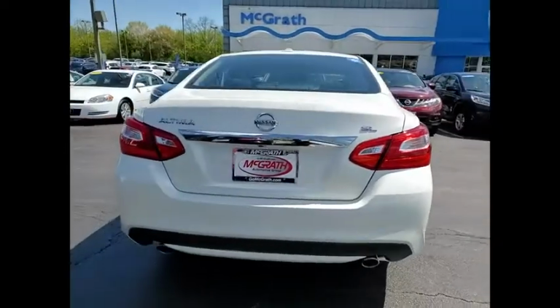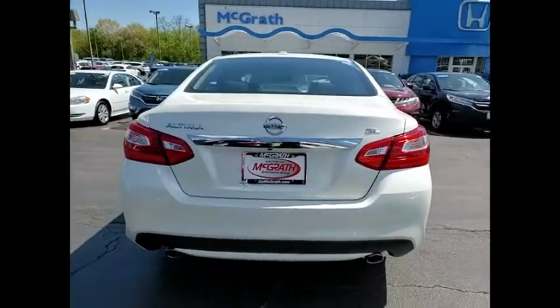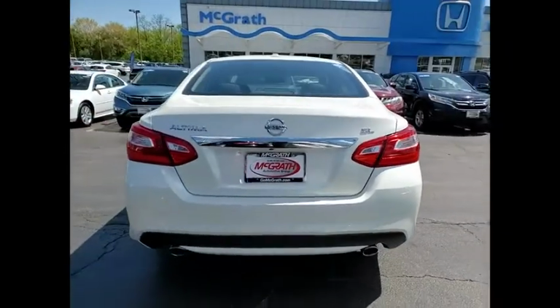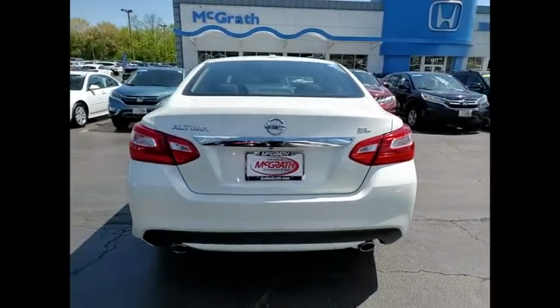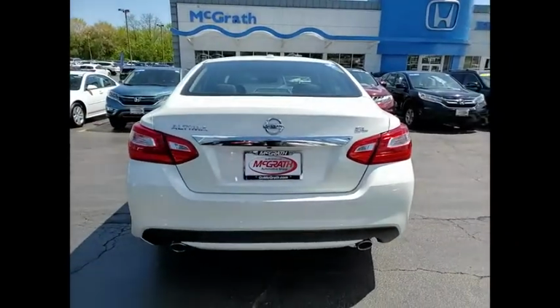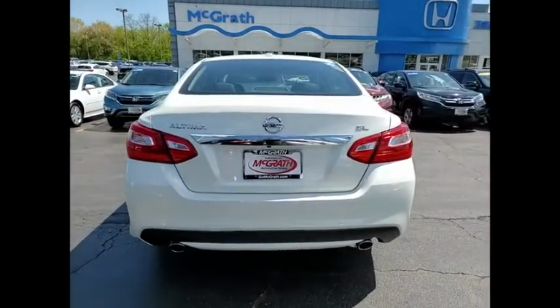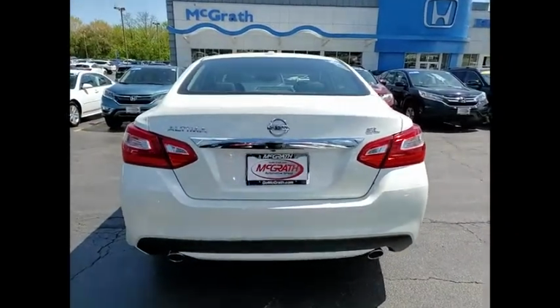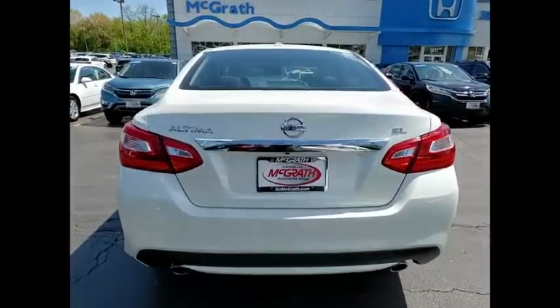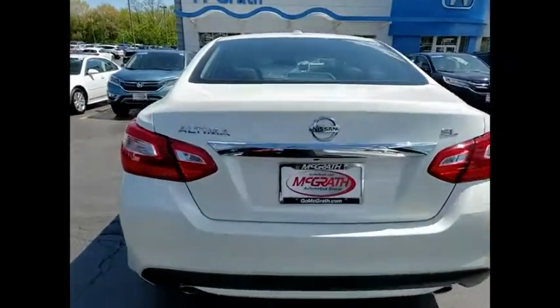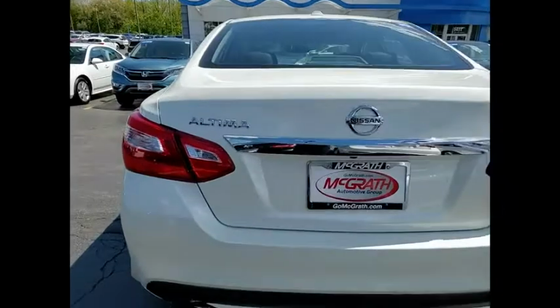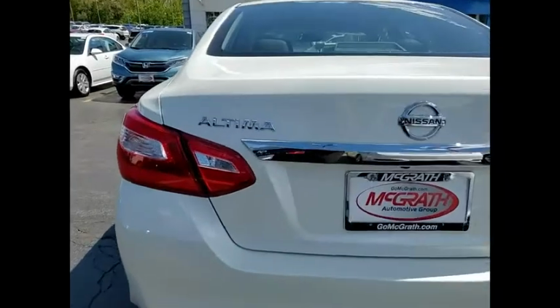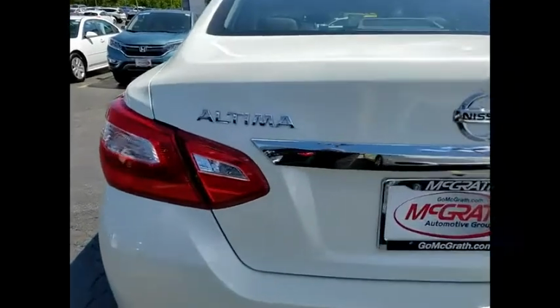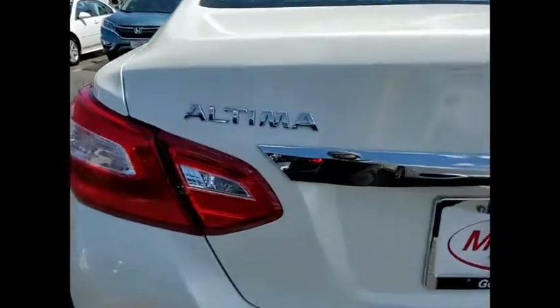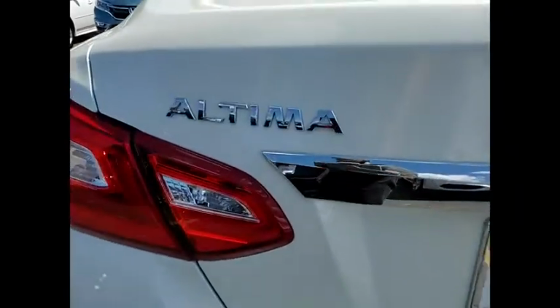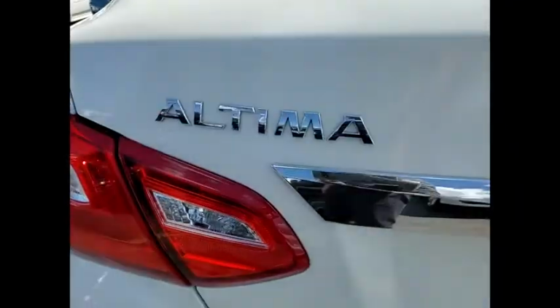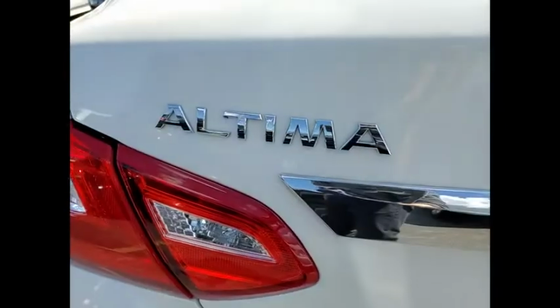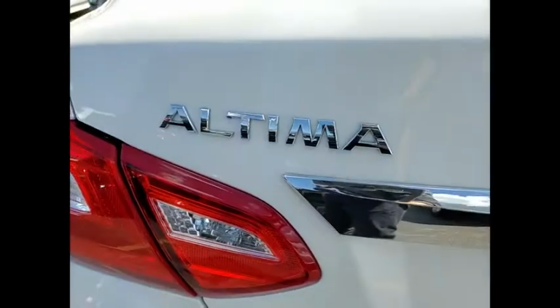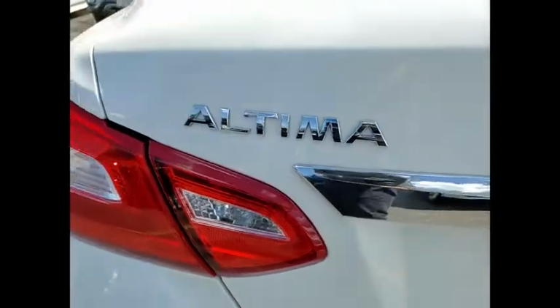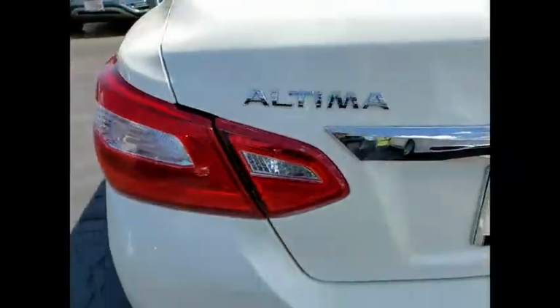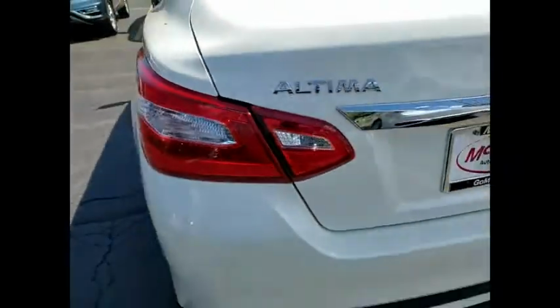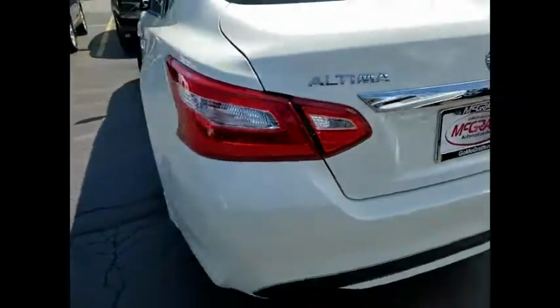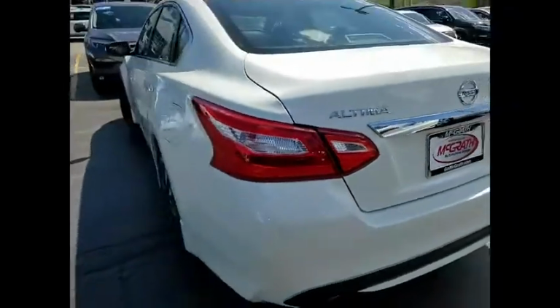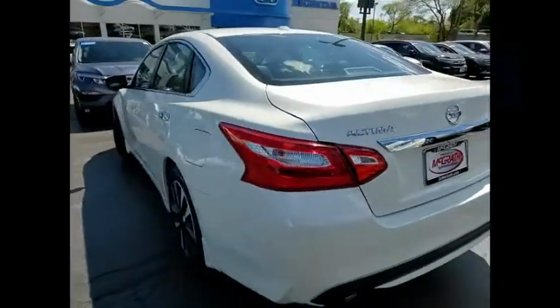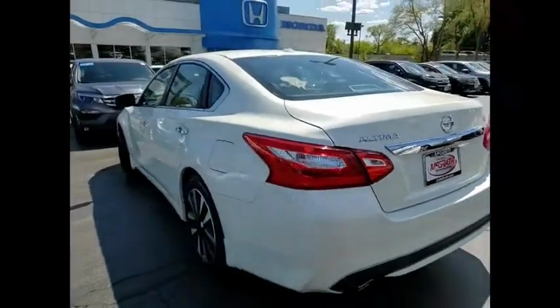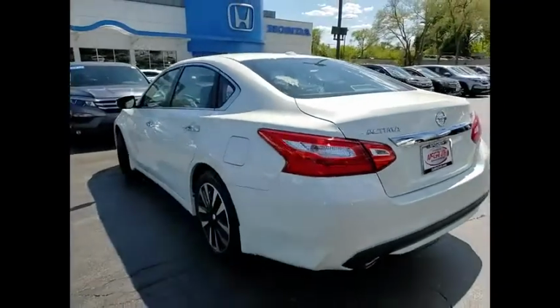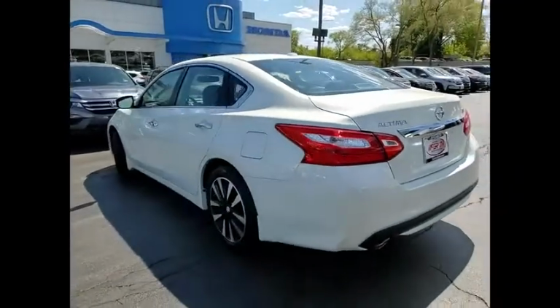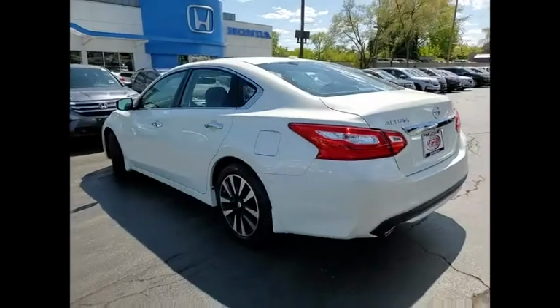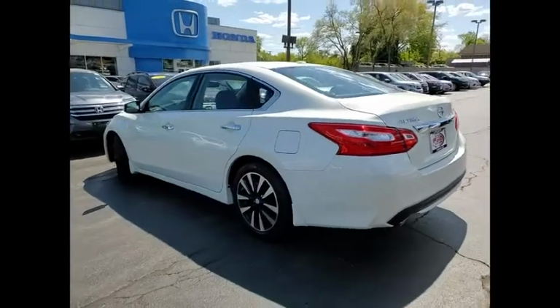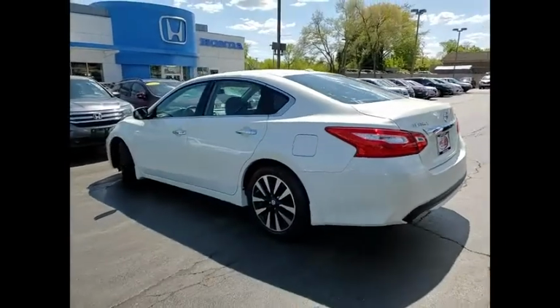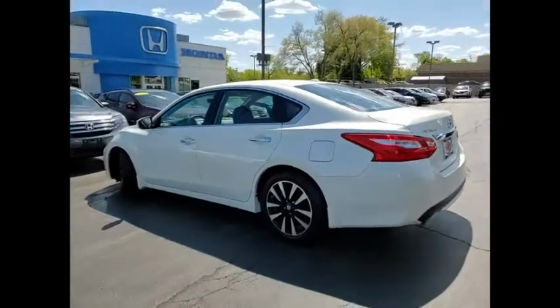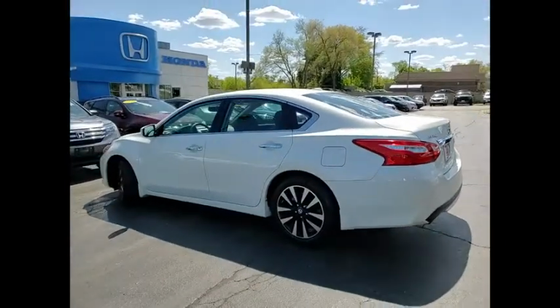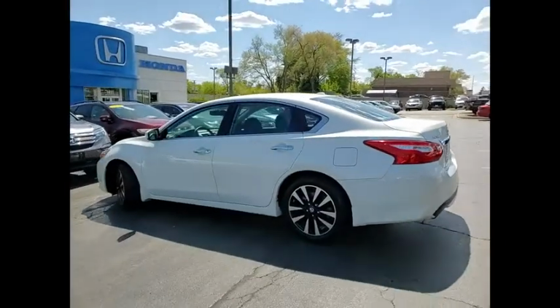This vehicle has less than 4,000 miles. Here are some of this vehicle's great options: tire pressure monitor, blind spot monitor, heated mirrors, aluminum wheels.